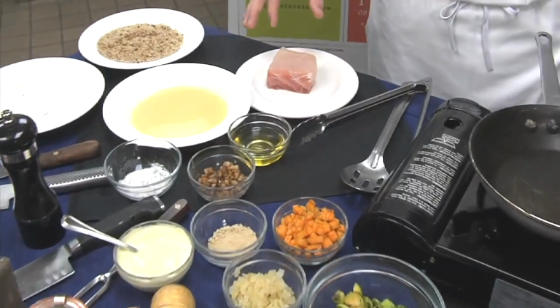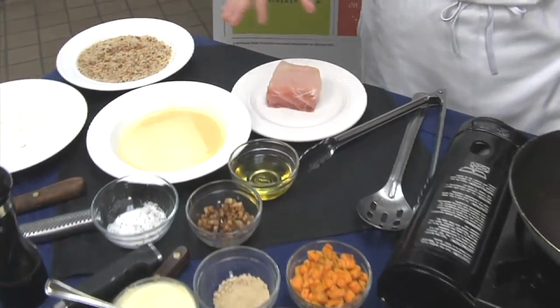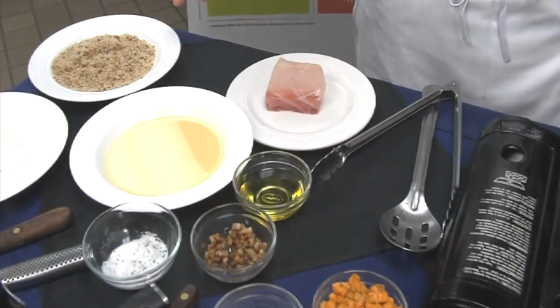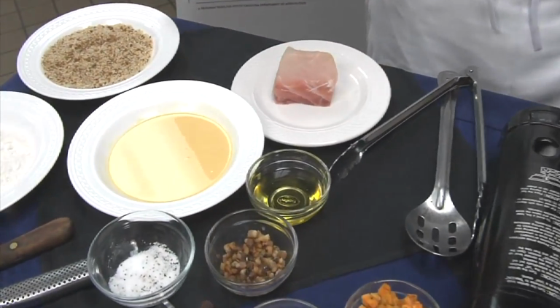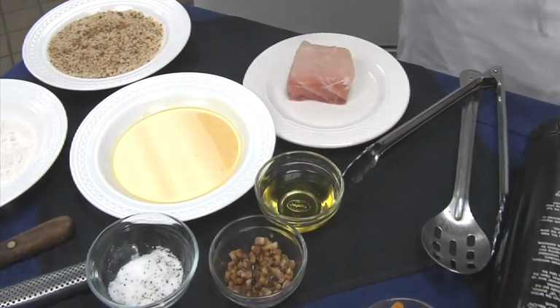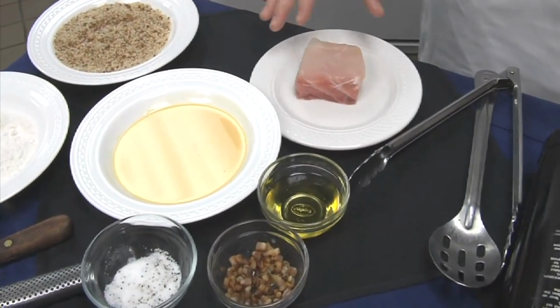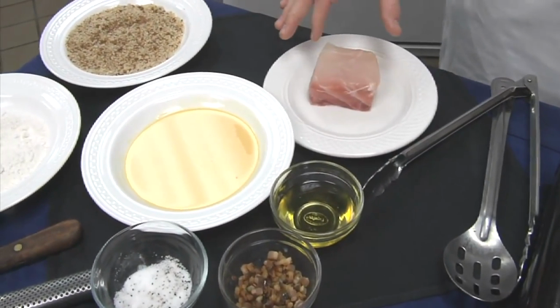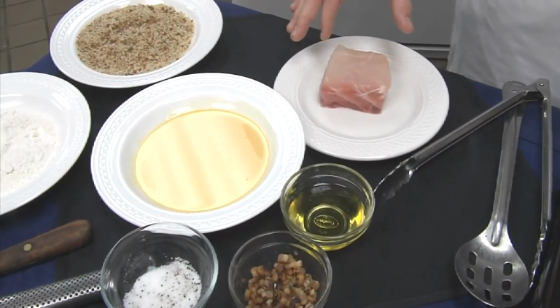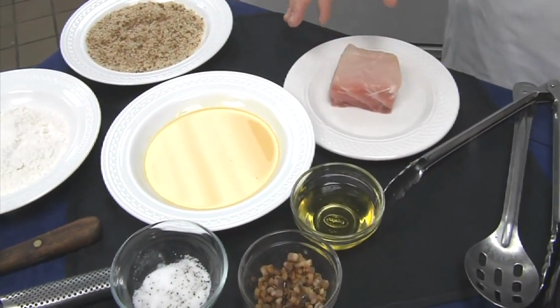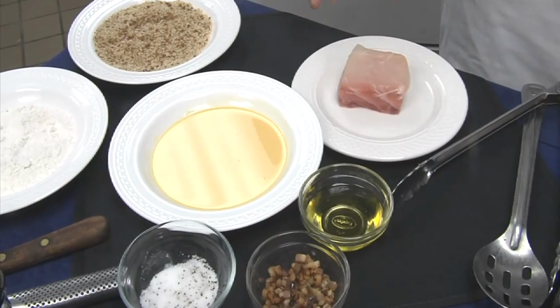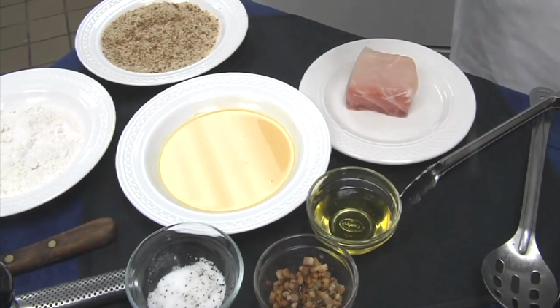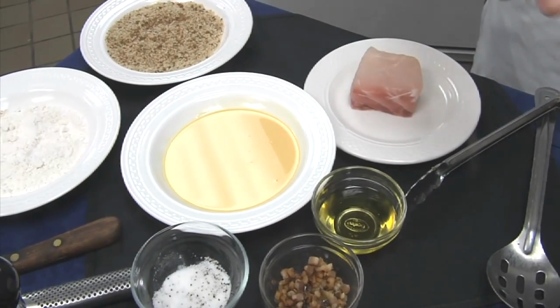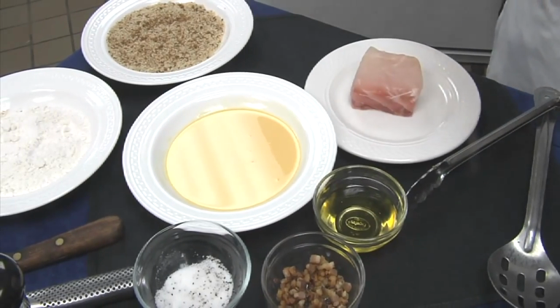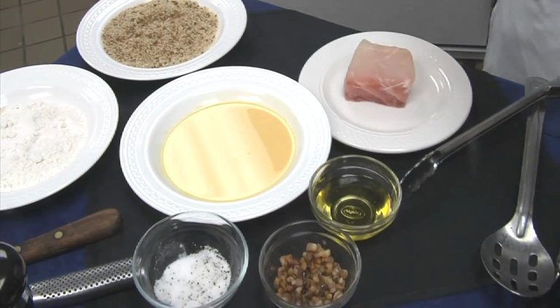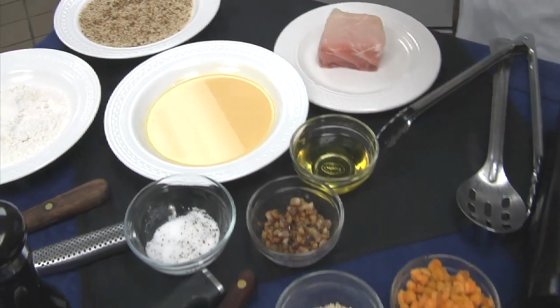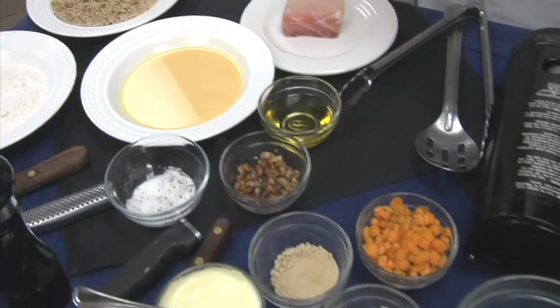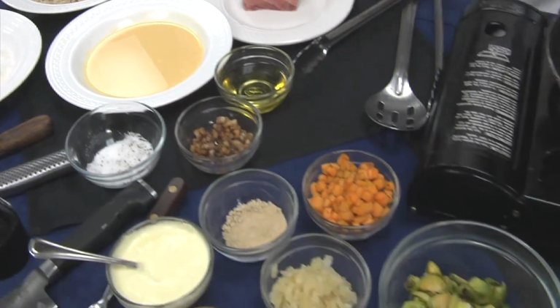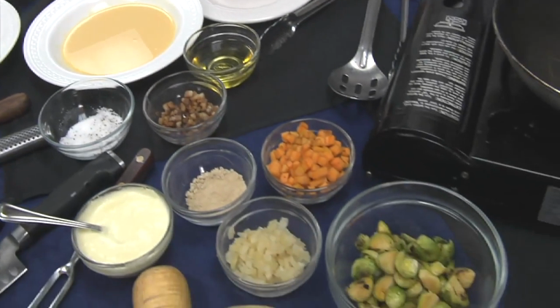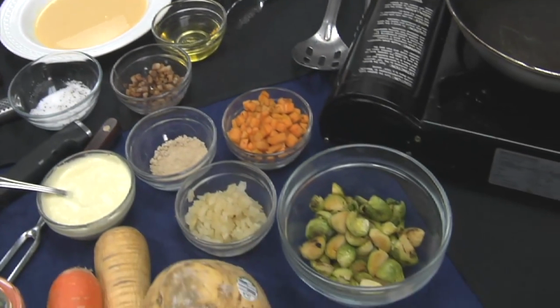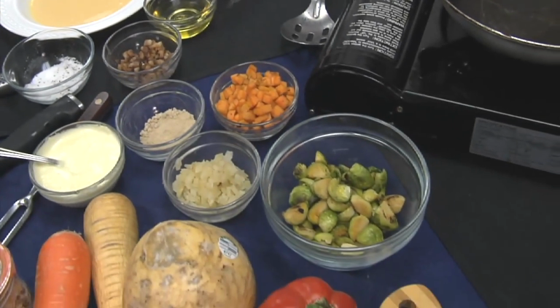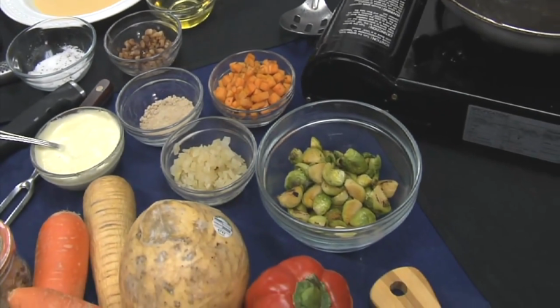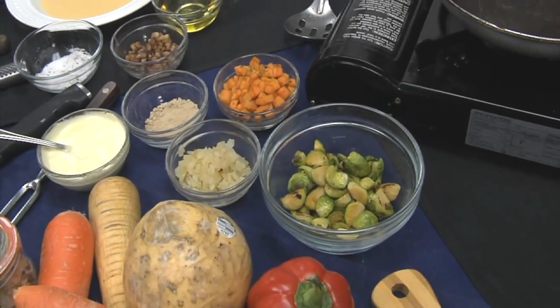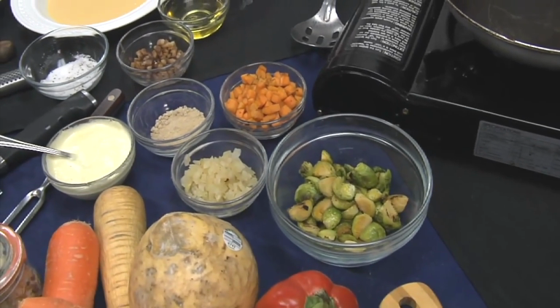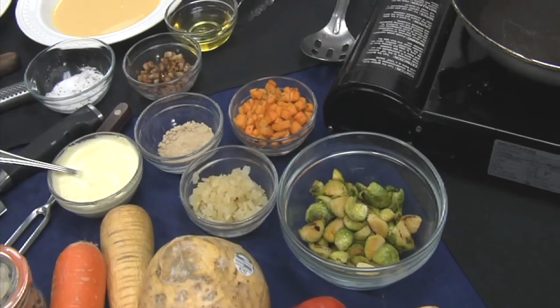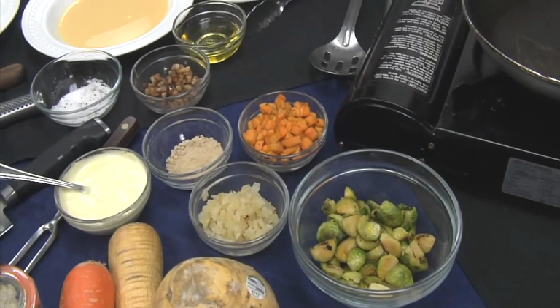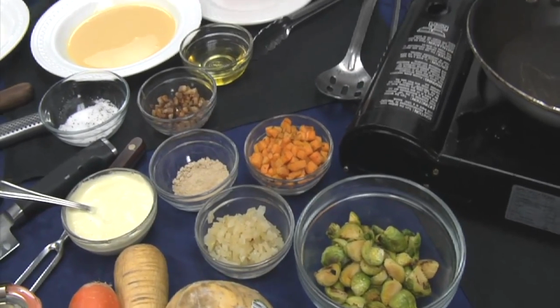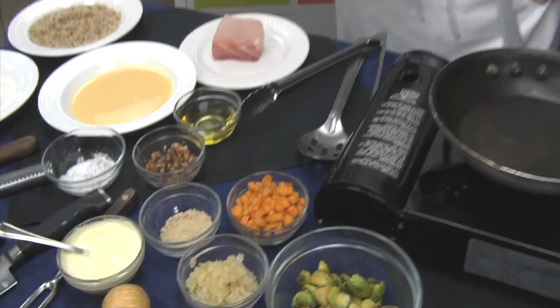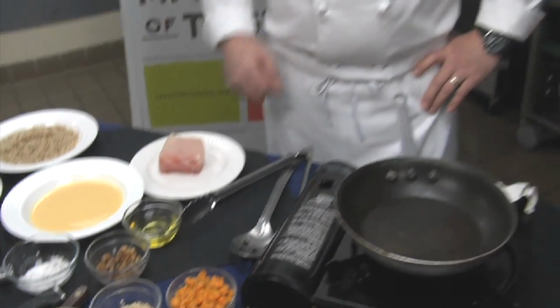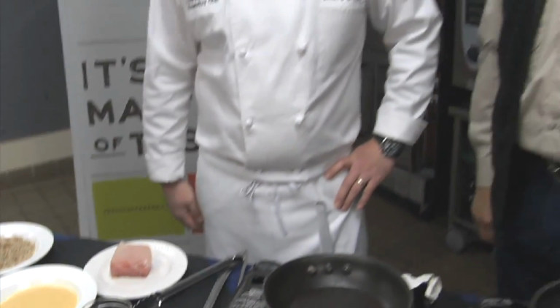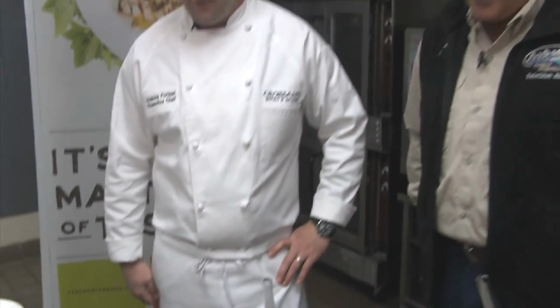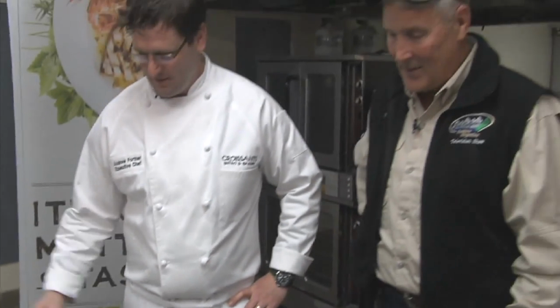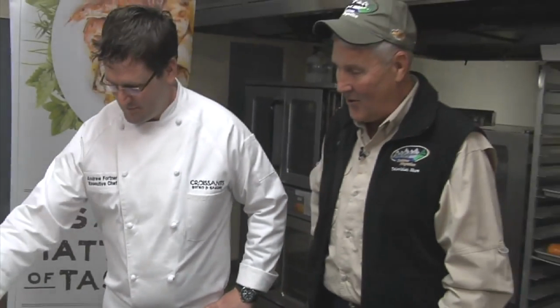We're going to do a ginger snap crusted hog snapper, and we're going to make a sweet potato and Brussels sprout hash. This is going to be awesome — hog snapper! Let's get started.